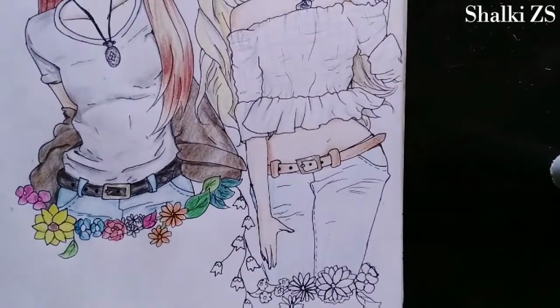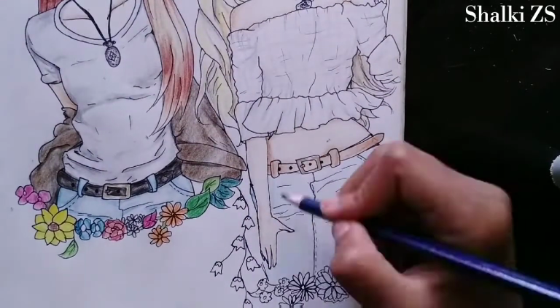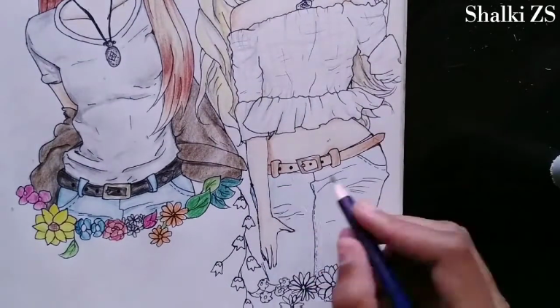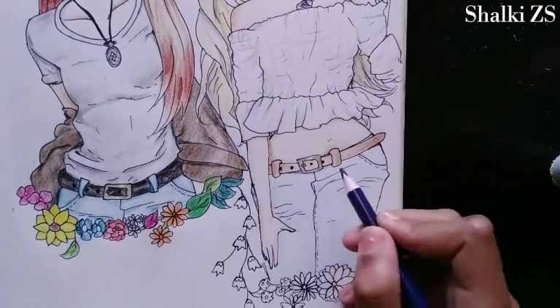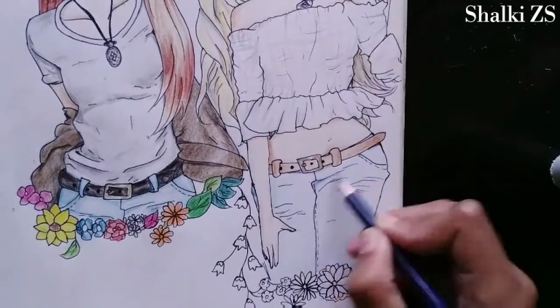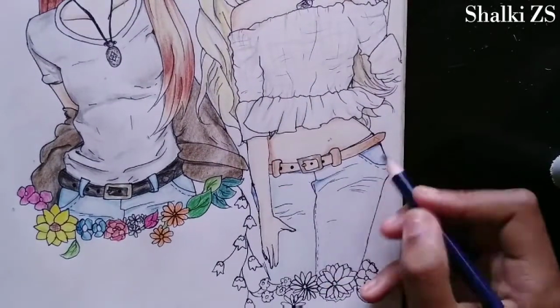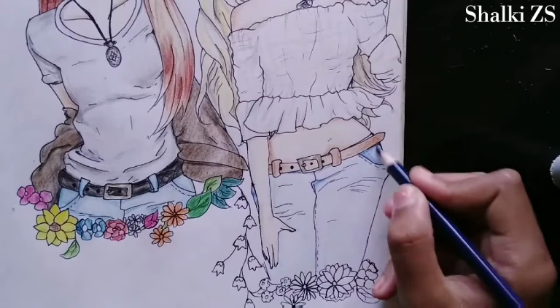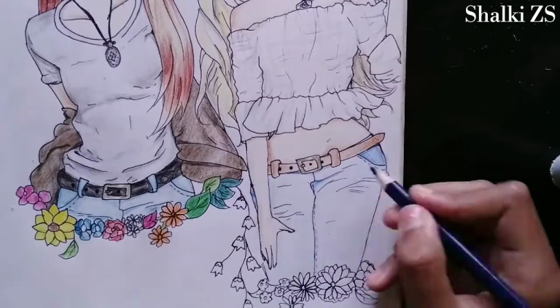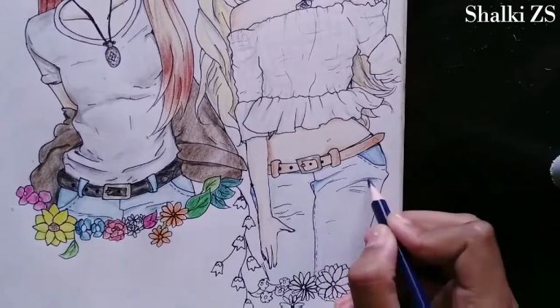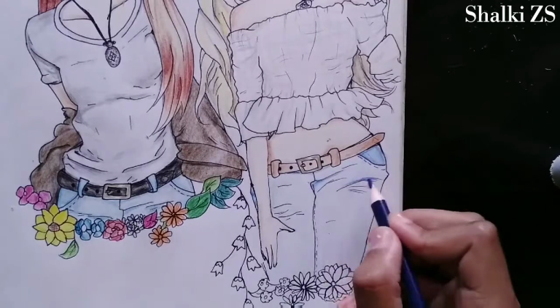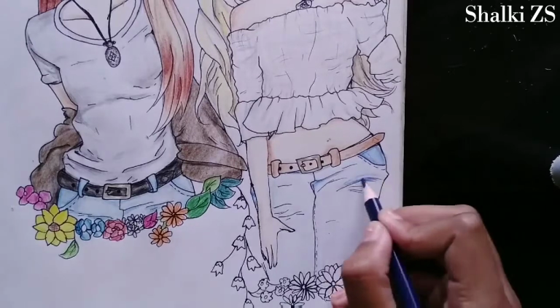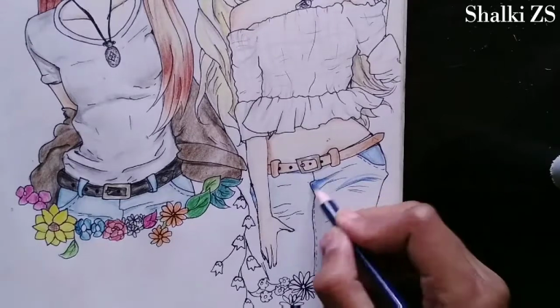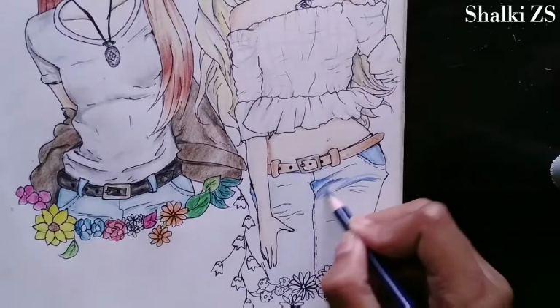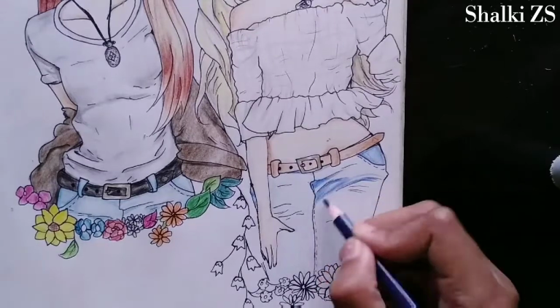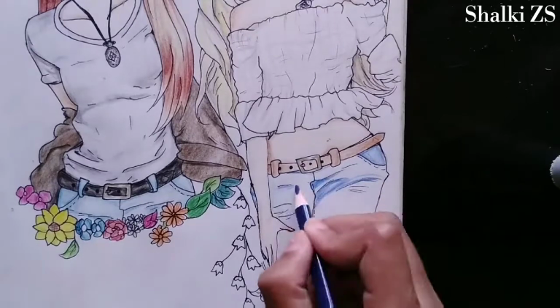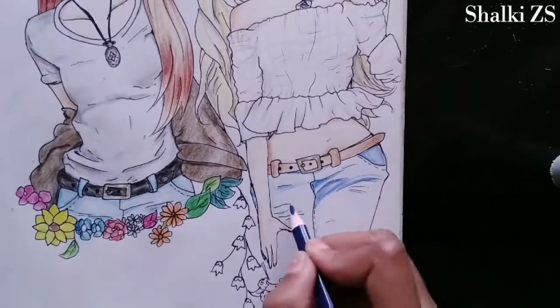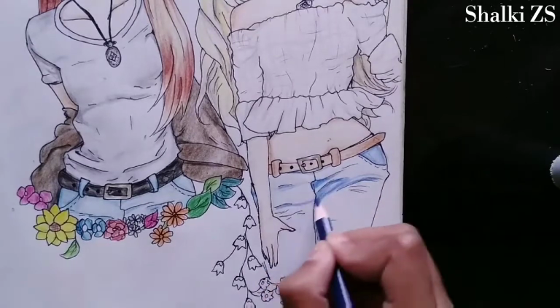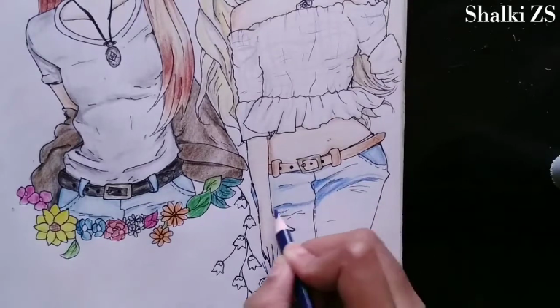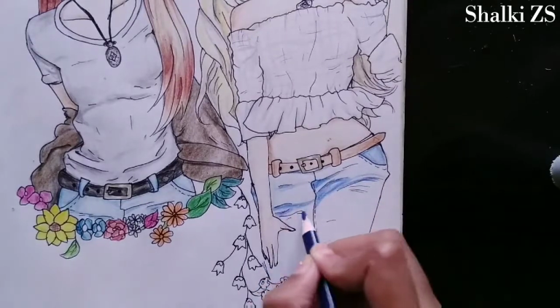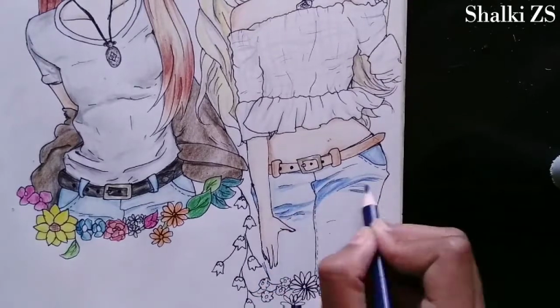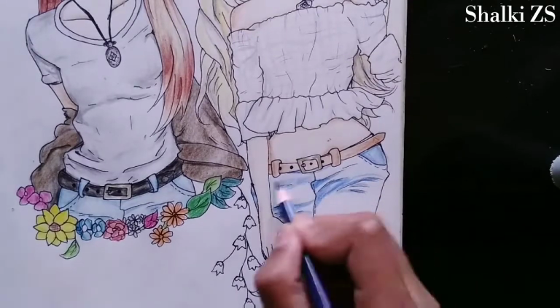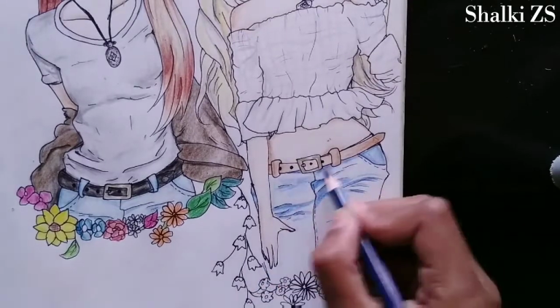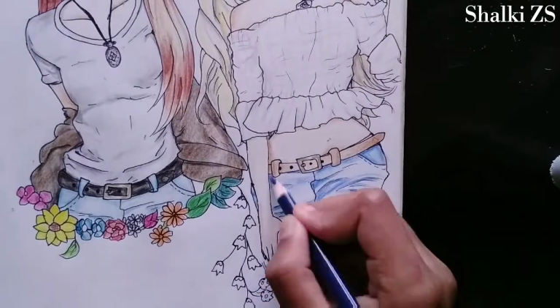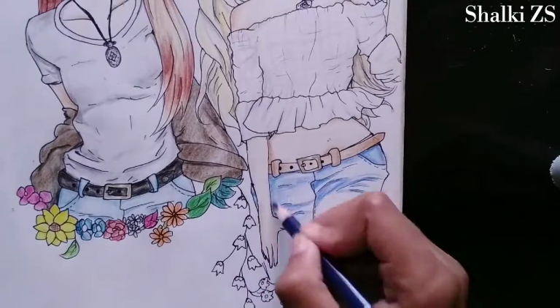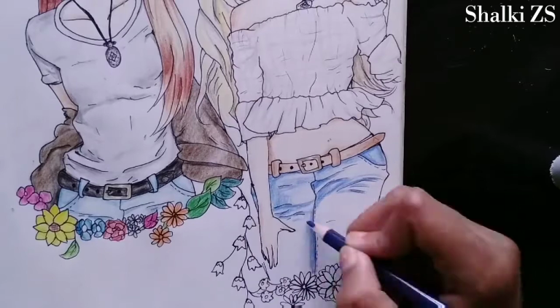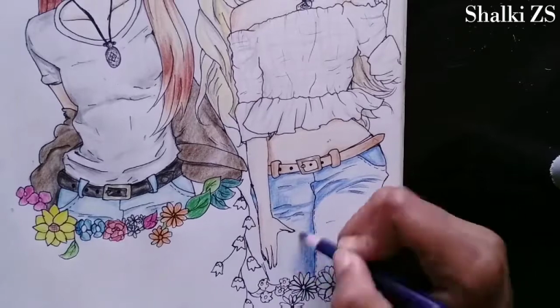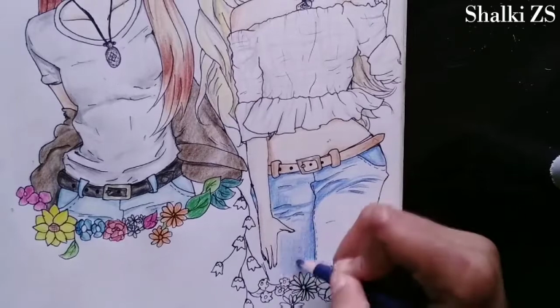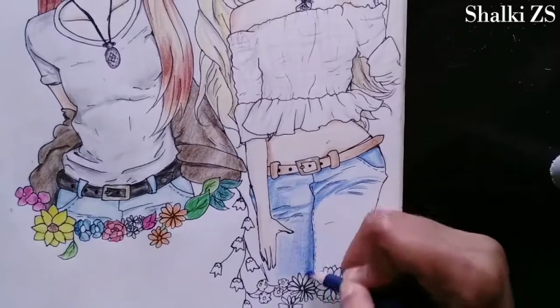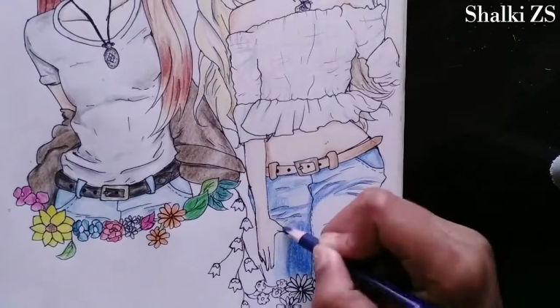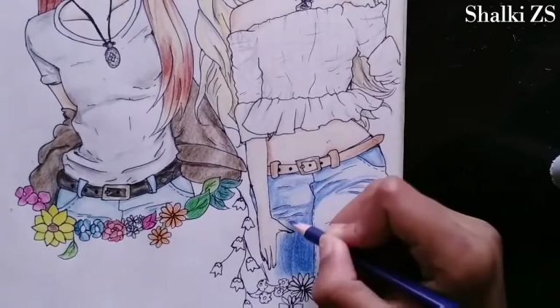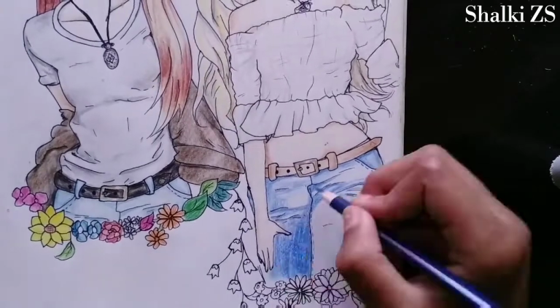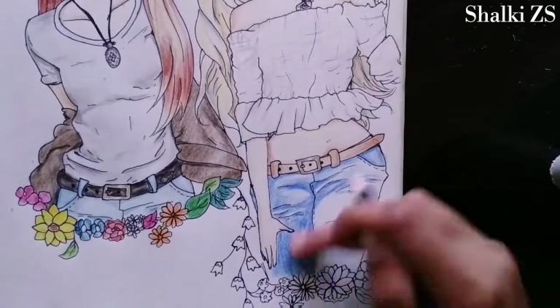When I was coloring Melody's jeans it was really so hard for me because I'm not so good at drawing falls, and it really took a lot of time.